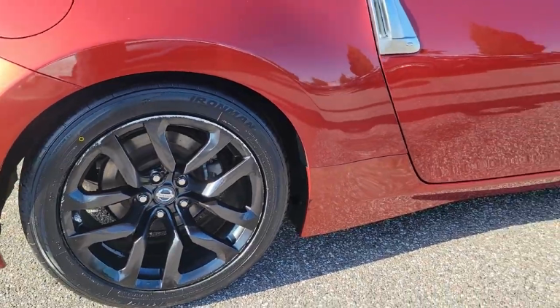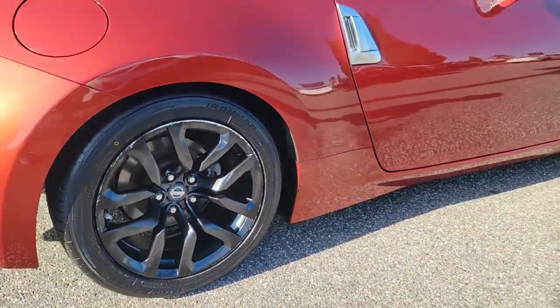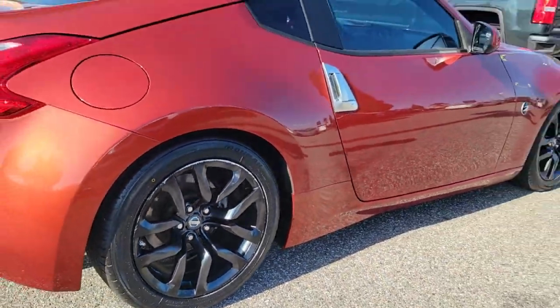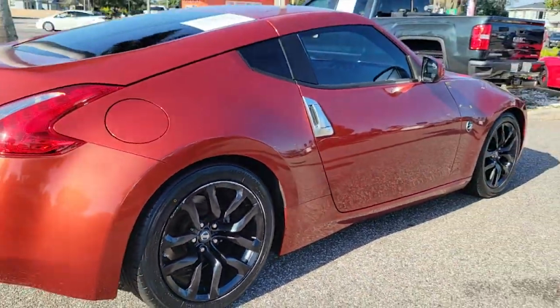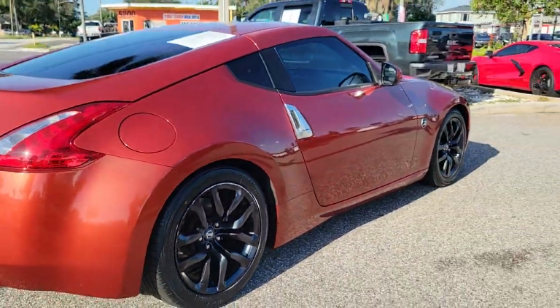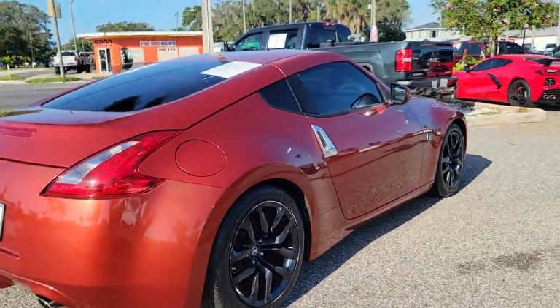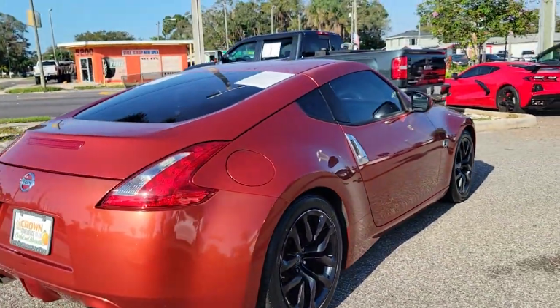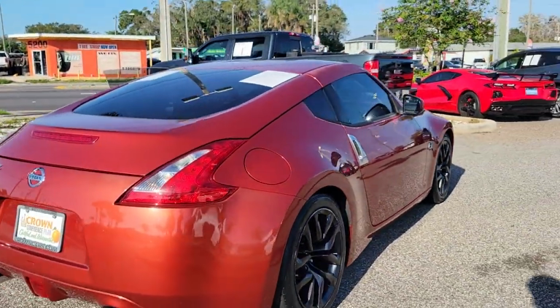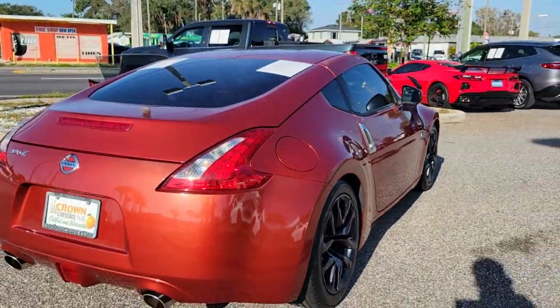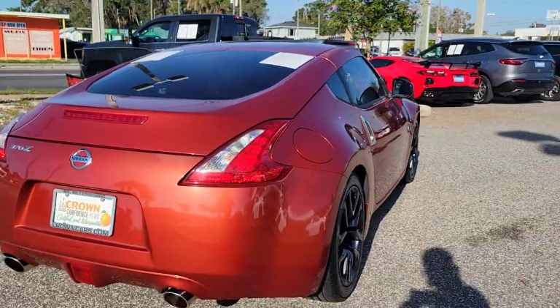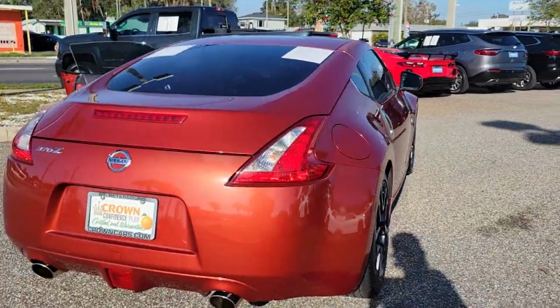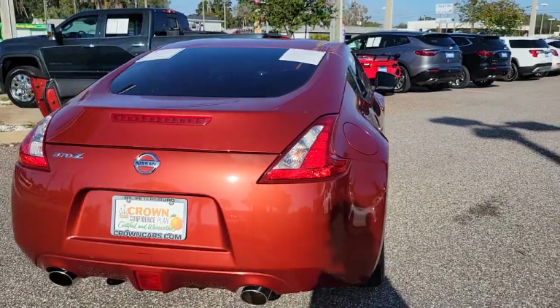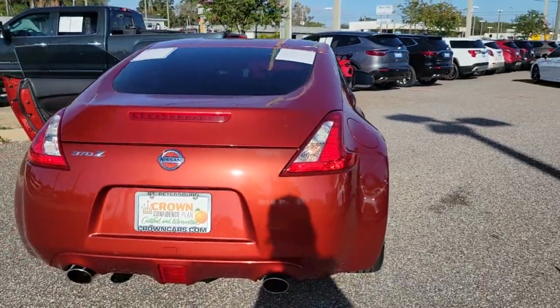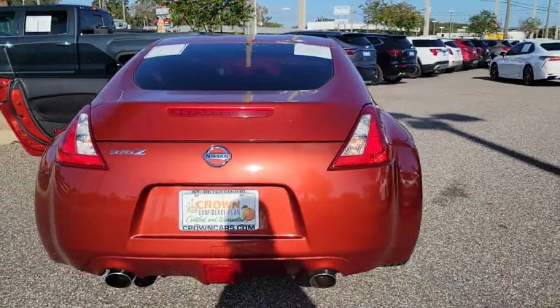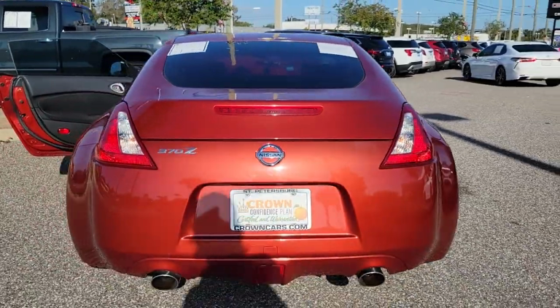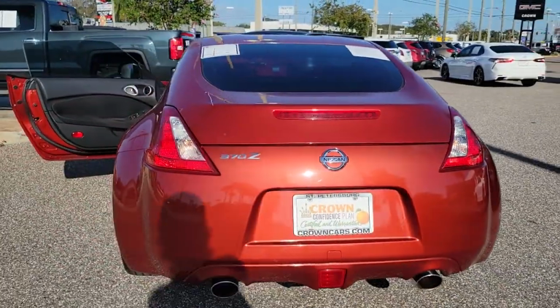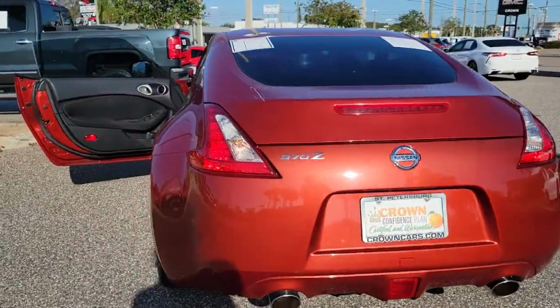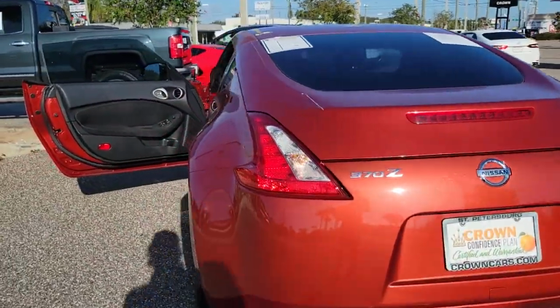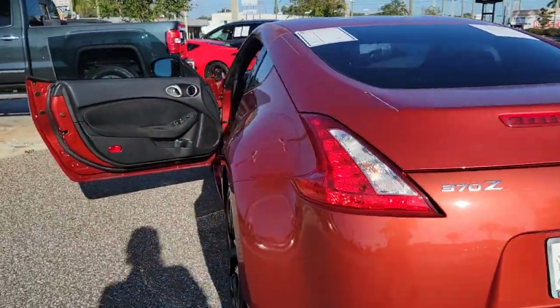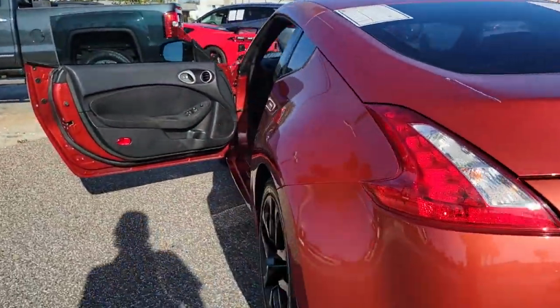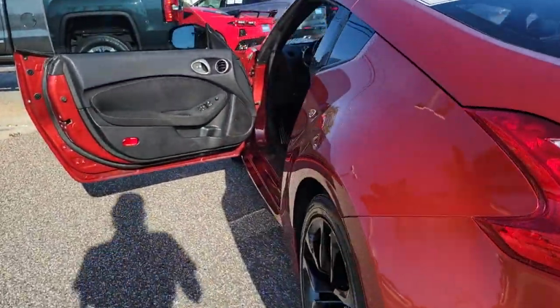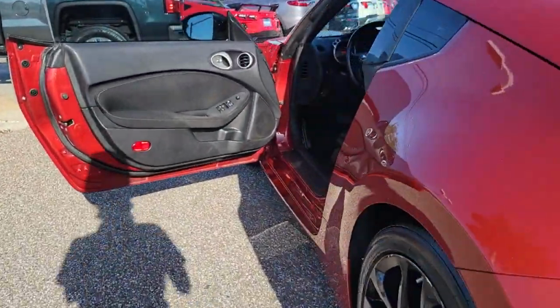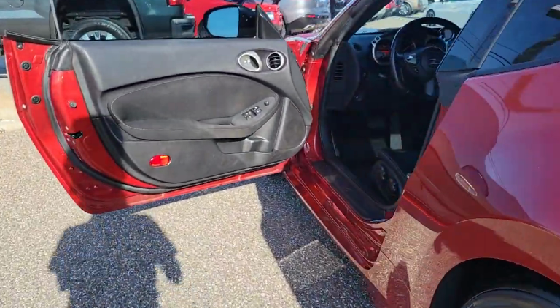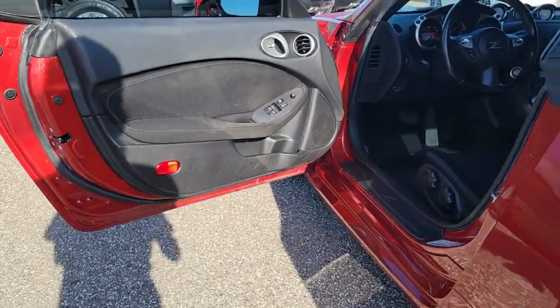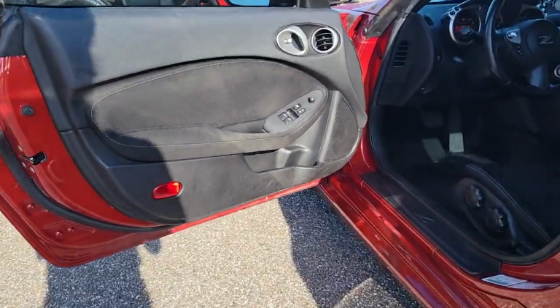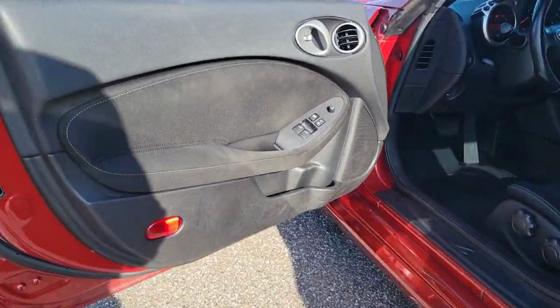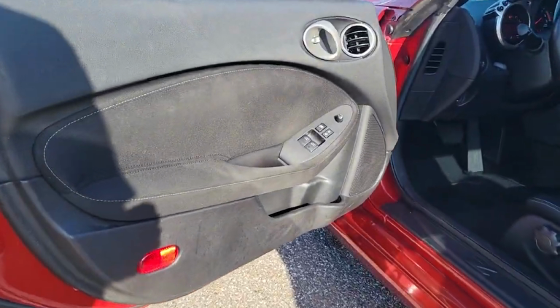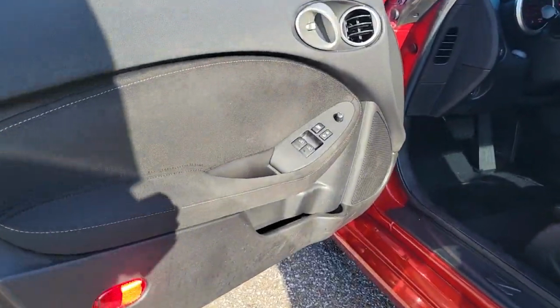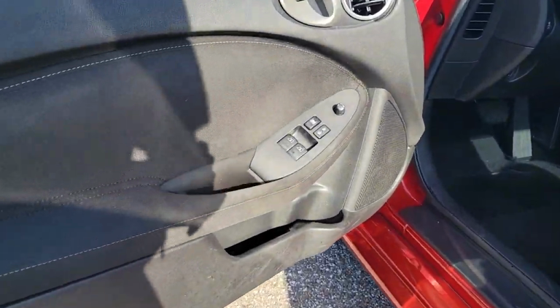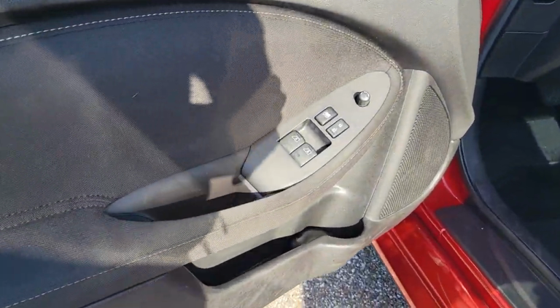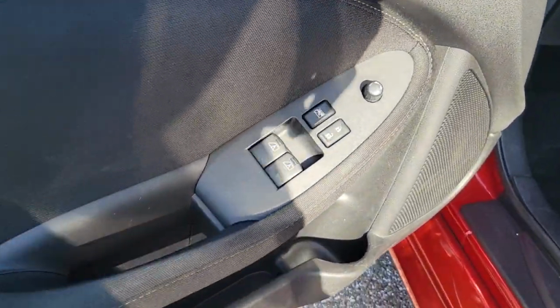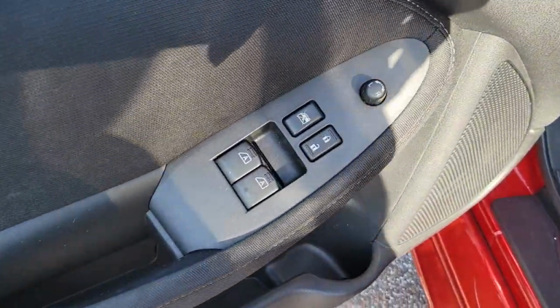This athletic 370Z offers classic sports car style coupled with modern convenience. Muscular performance exhilarates while logical controls, hatchback practicality, and interior comfort make for an uncomplicated and relaxing driving experience.